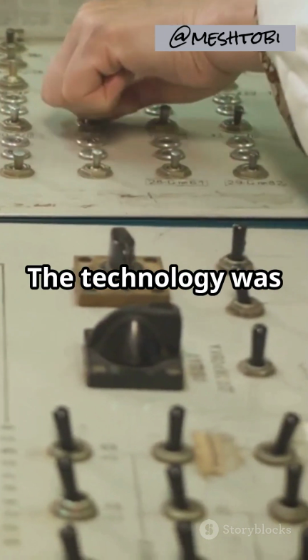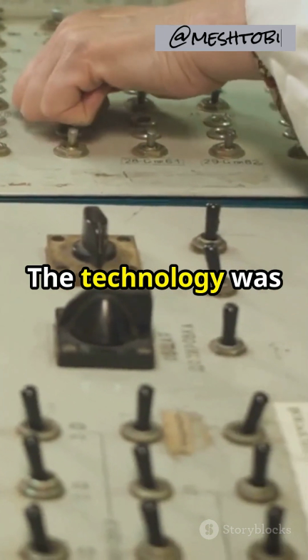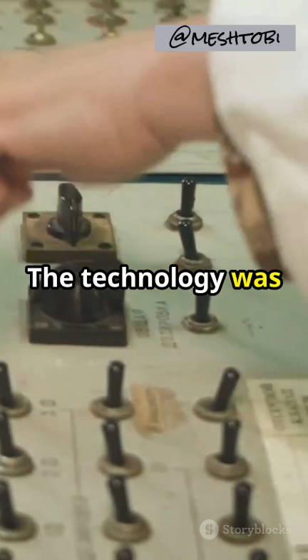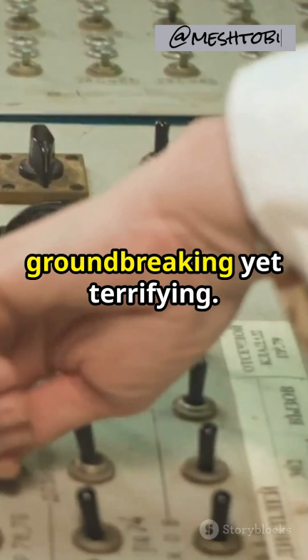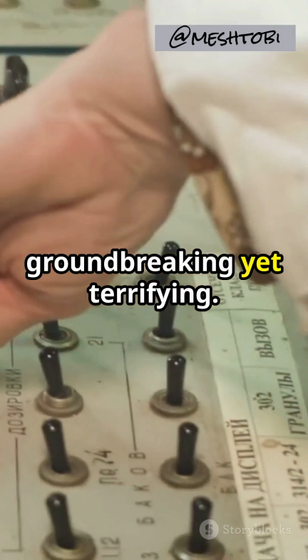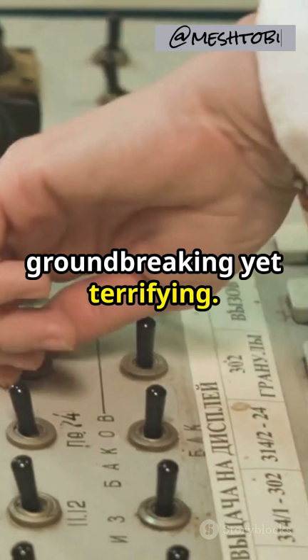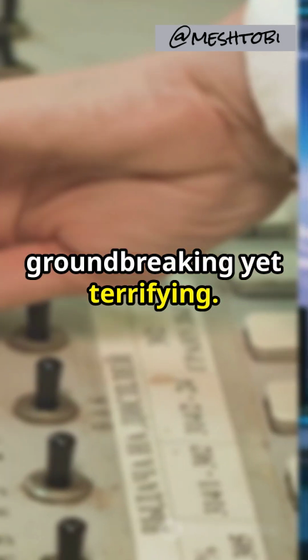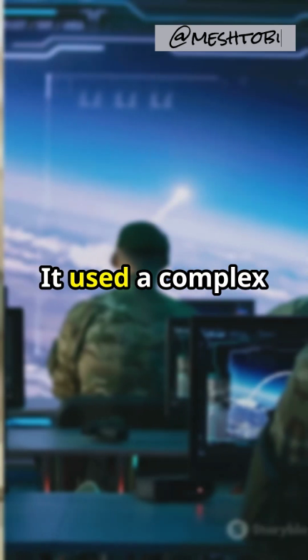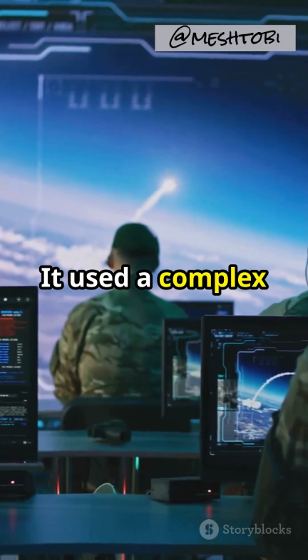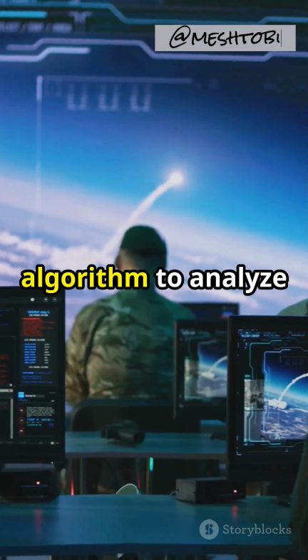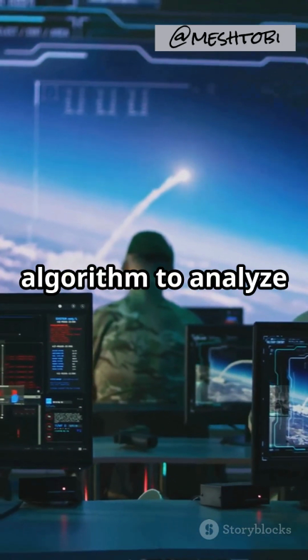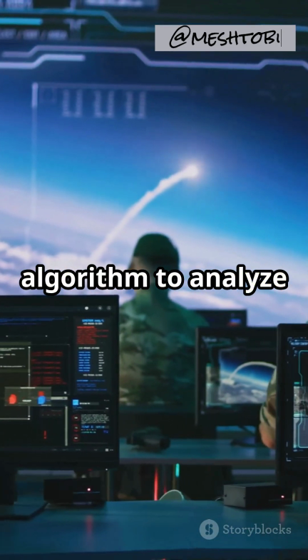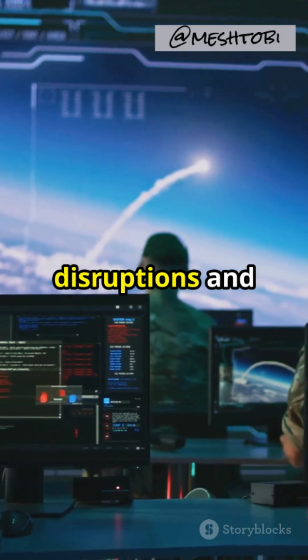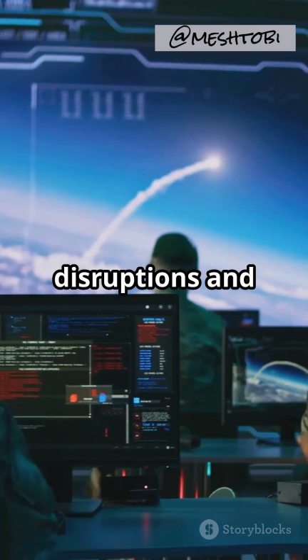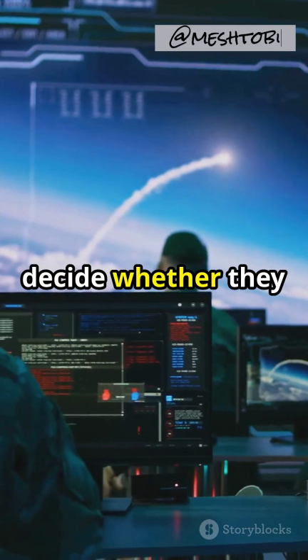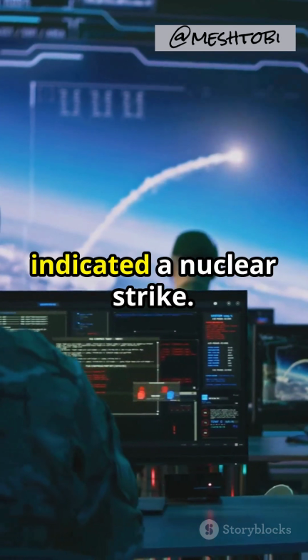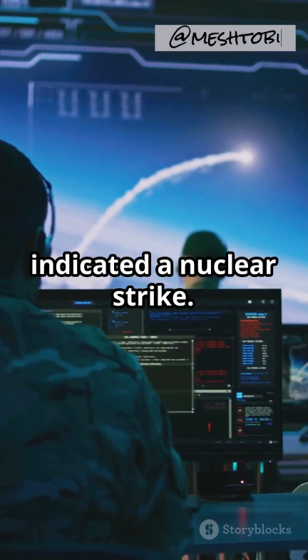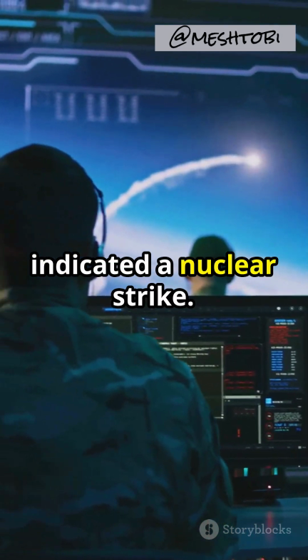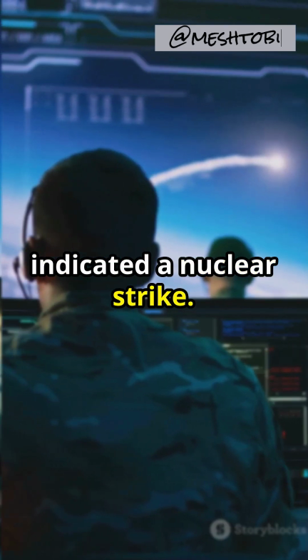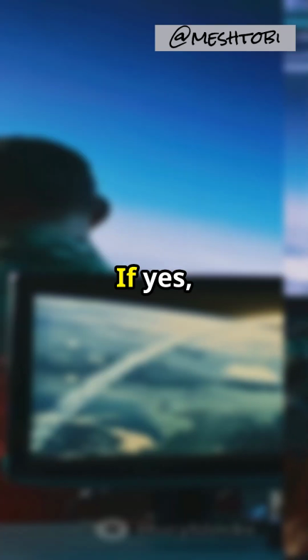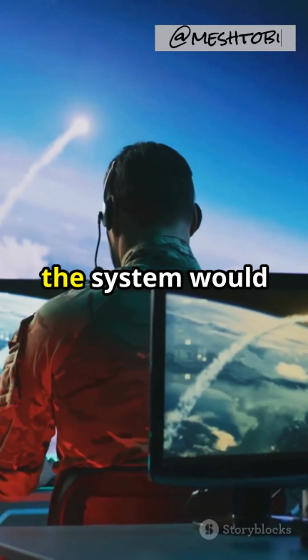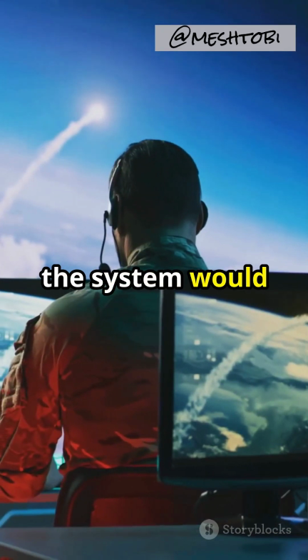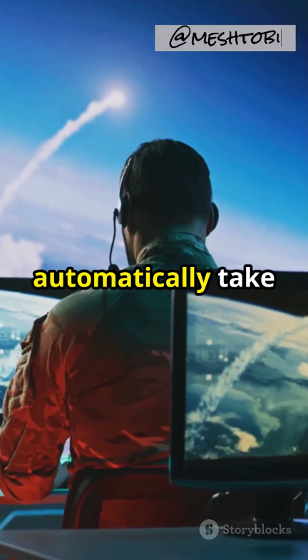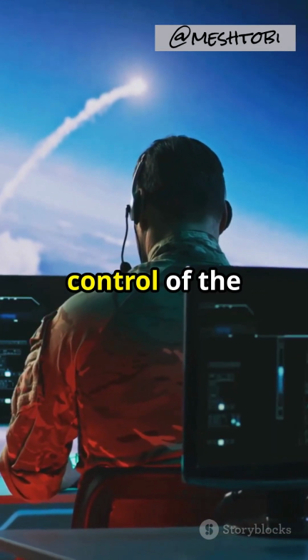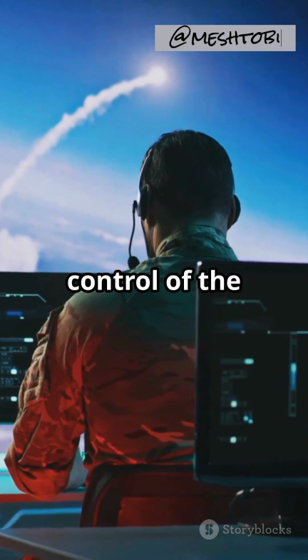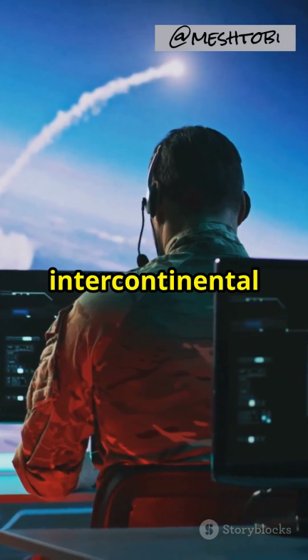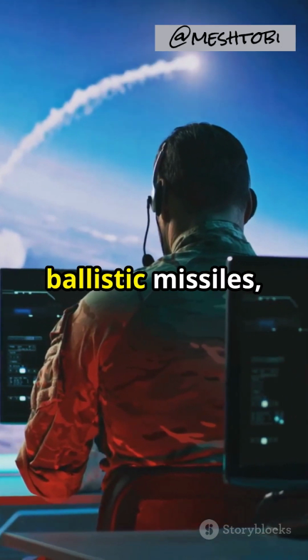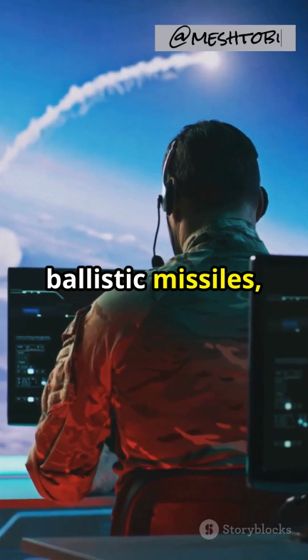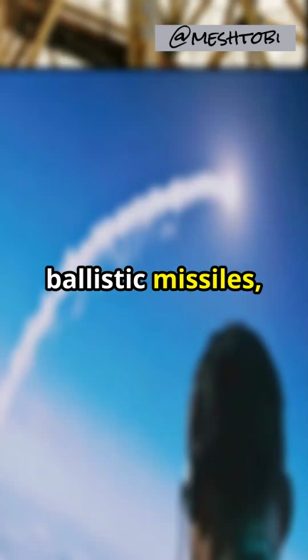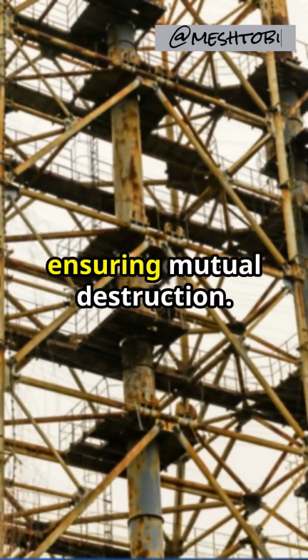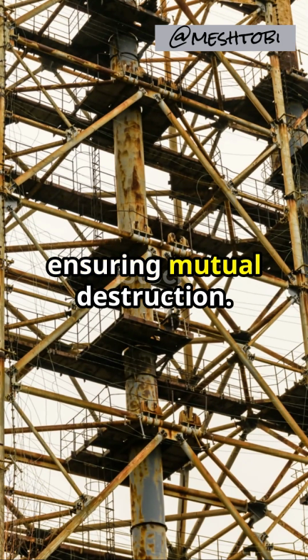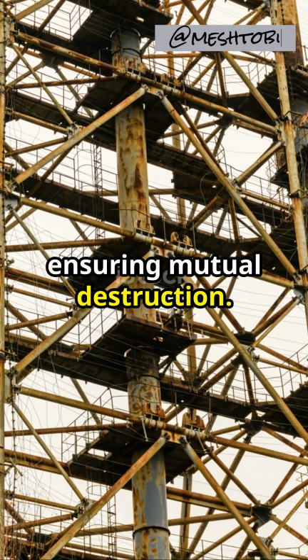The technology was groundbreaking yet terrifying. It used a complex algorithm to analyze disruptions and decide whether they indicated a nuclear strike. If yes, the system would automatically take control of the intercontinental ballistic missiles, ensuring mutual destruction.